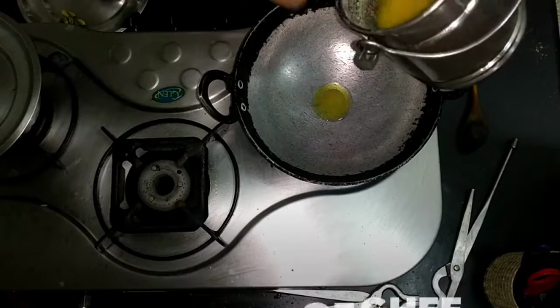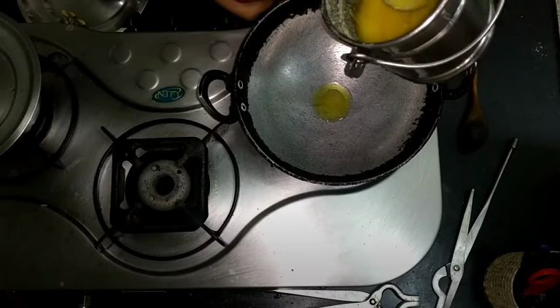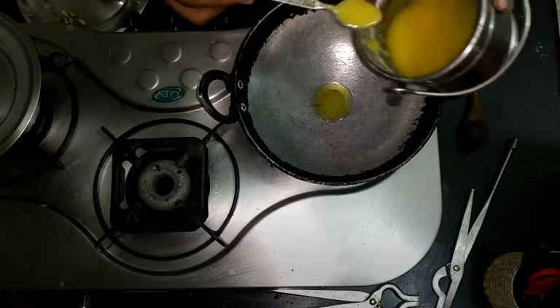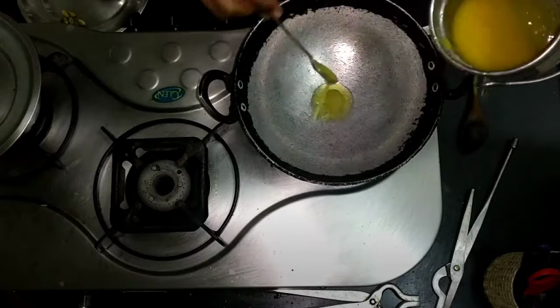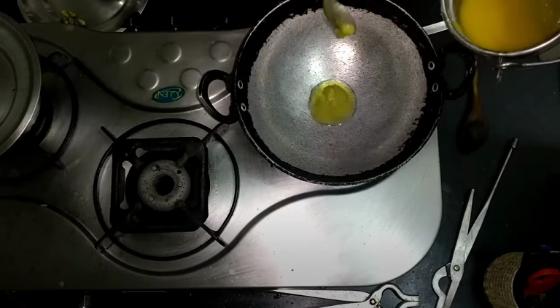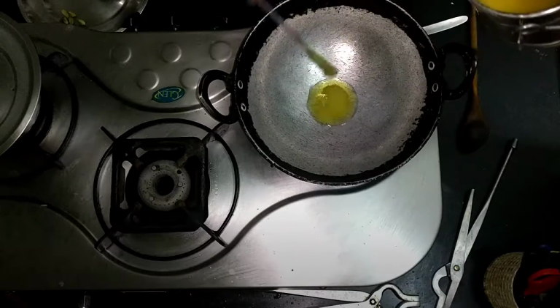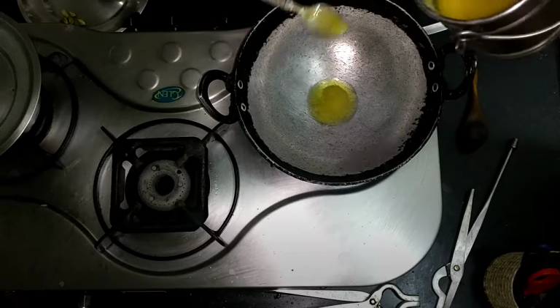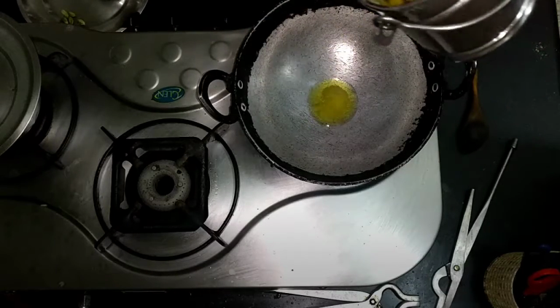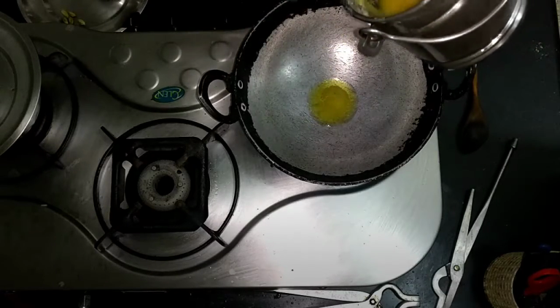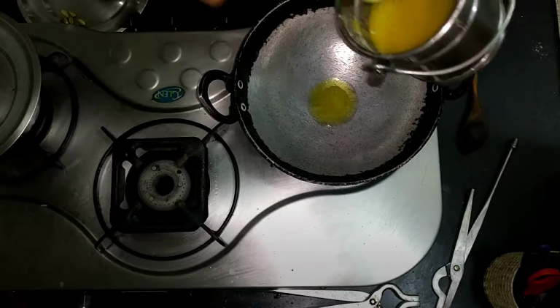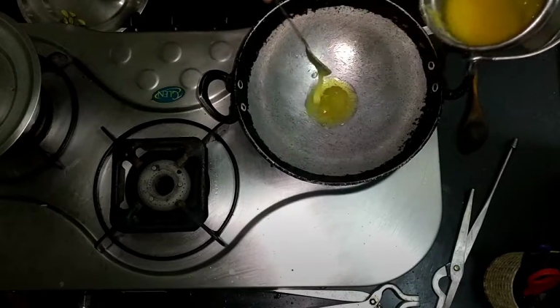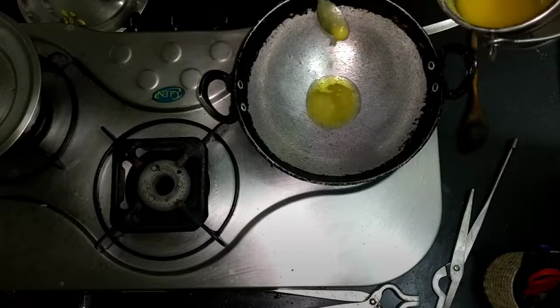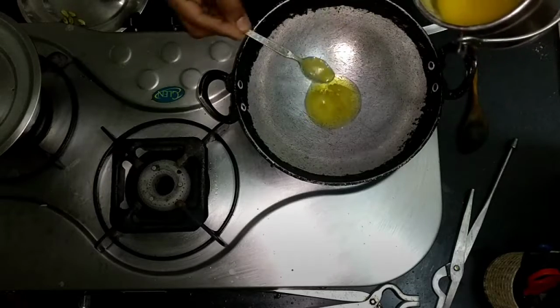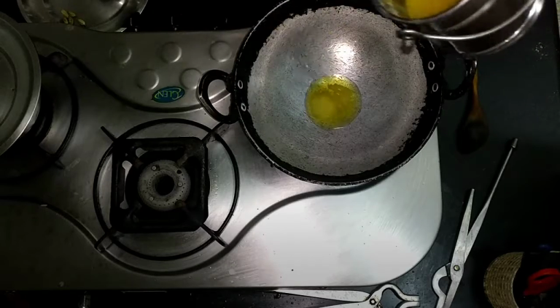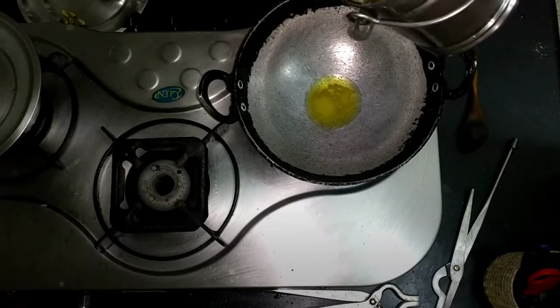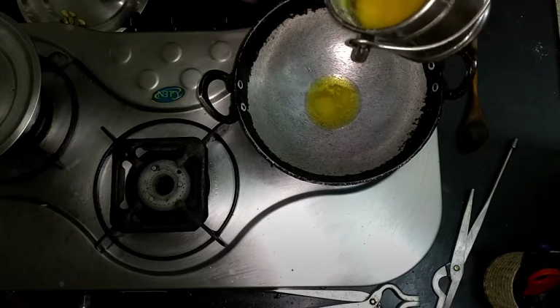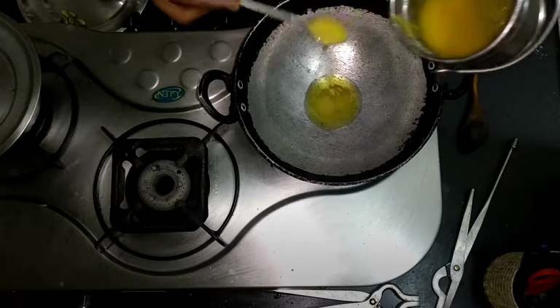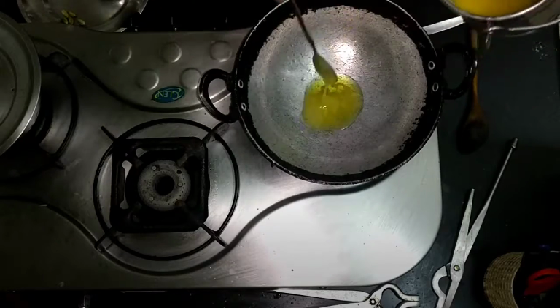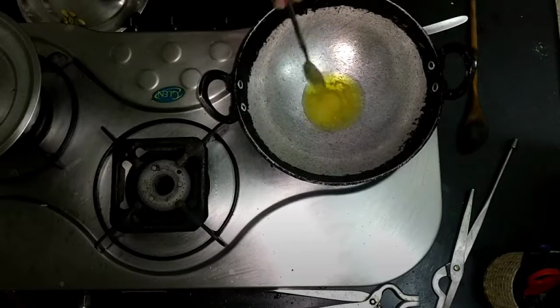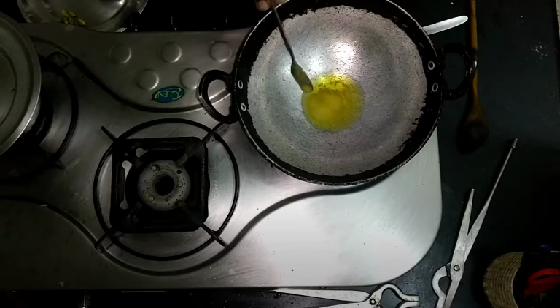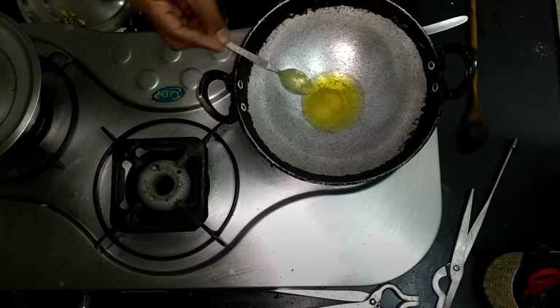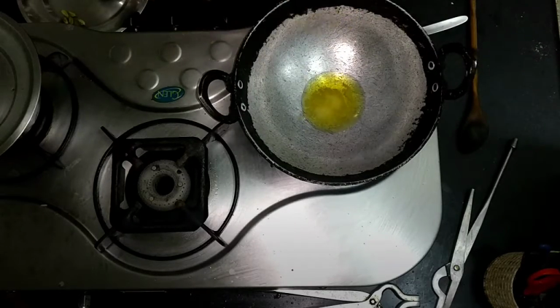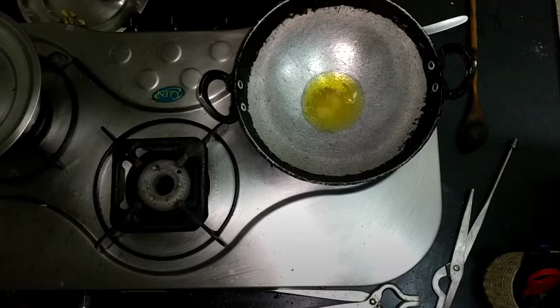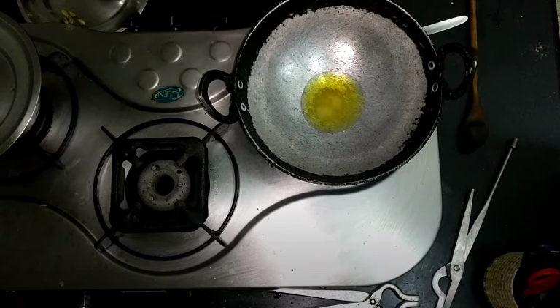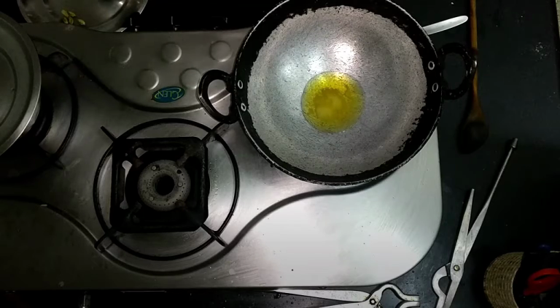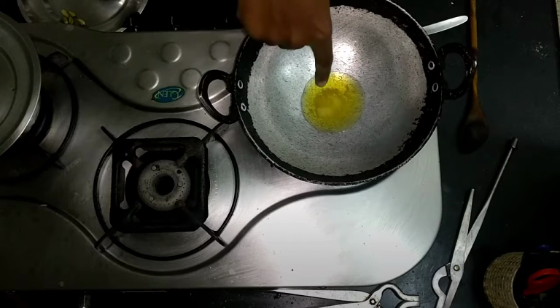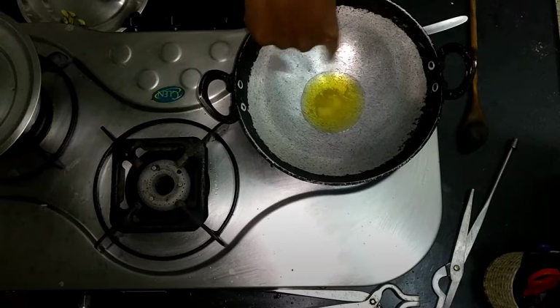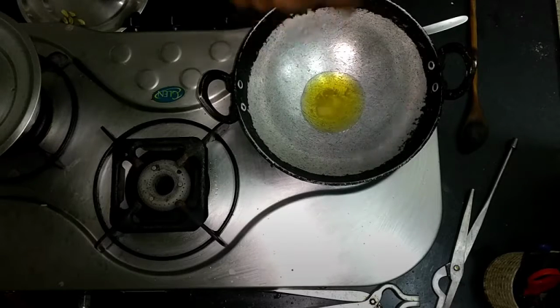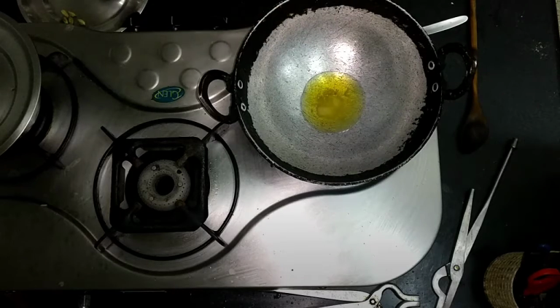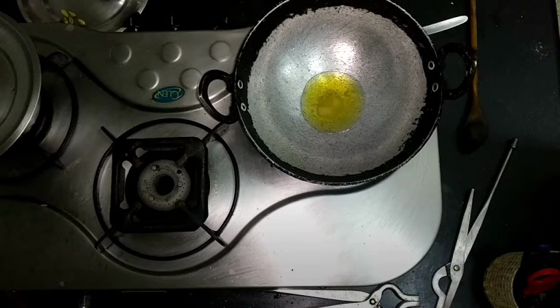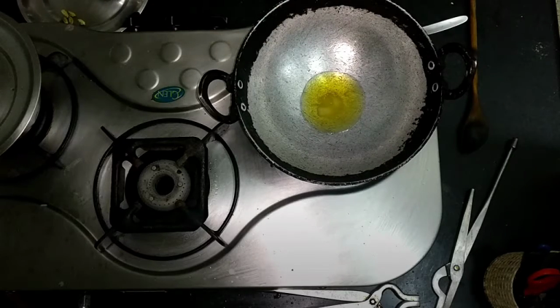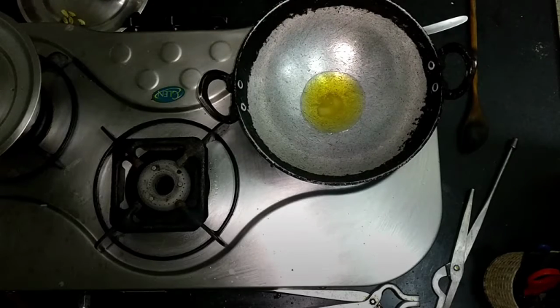That's ghee — clarified water. I'm going to make sure it's see-through, and only then I'm going to add the ghee.